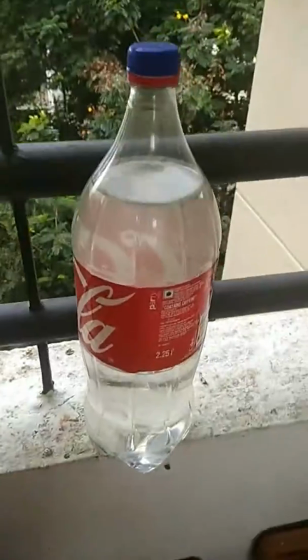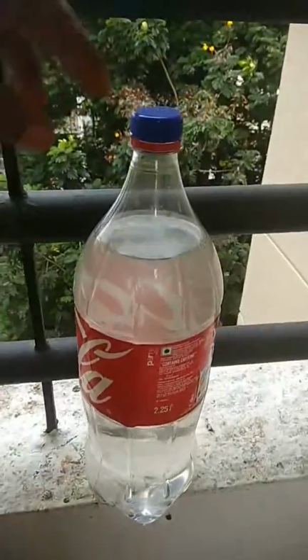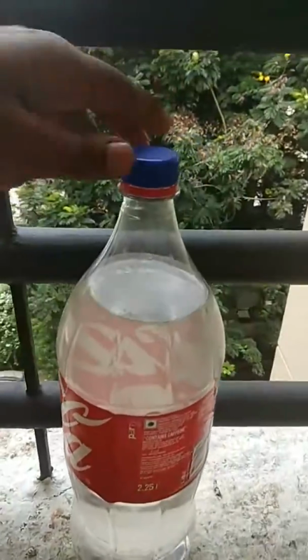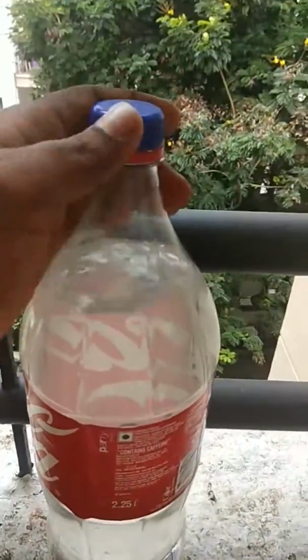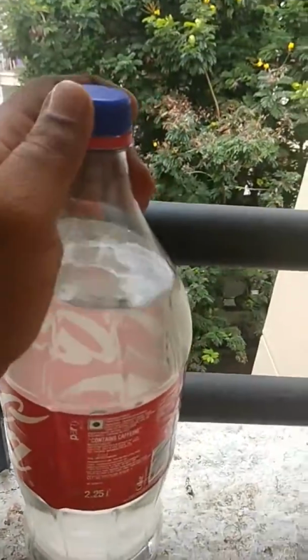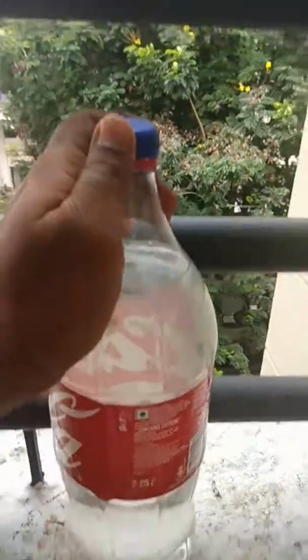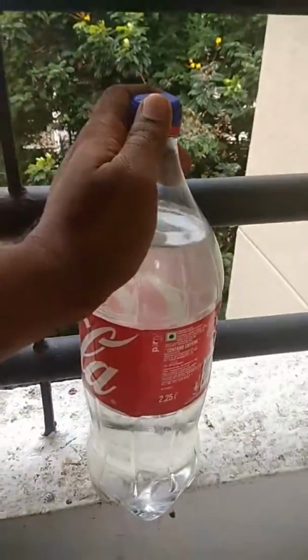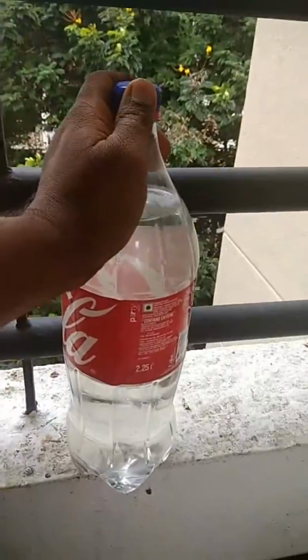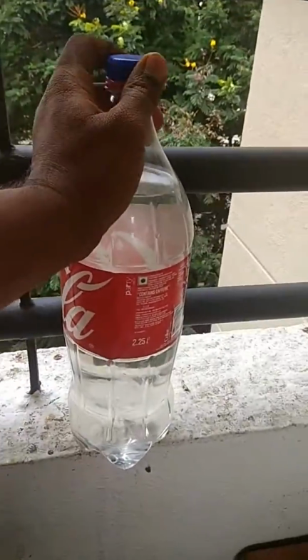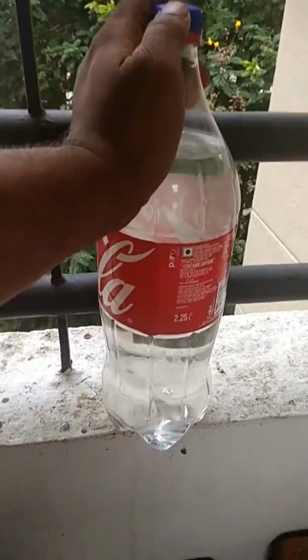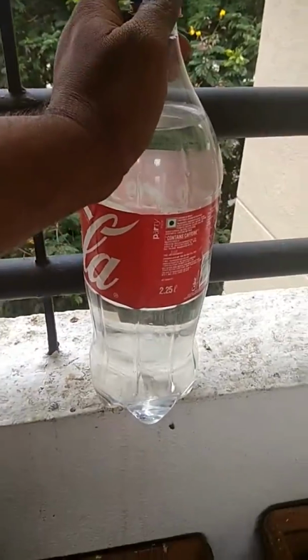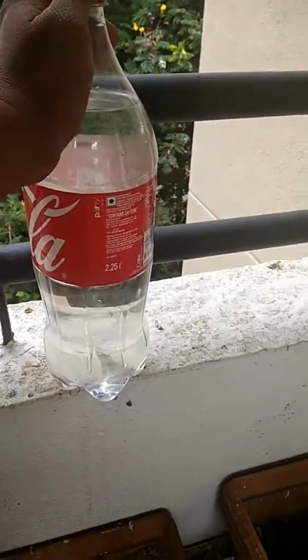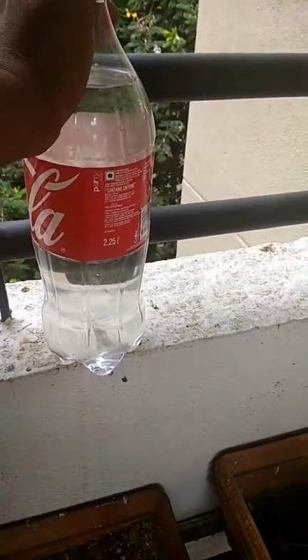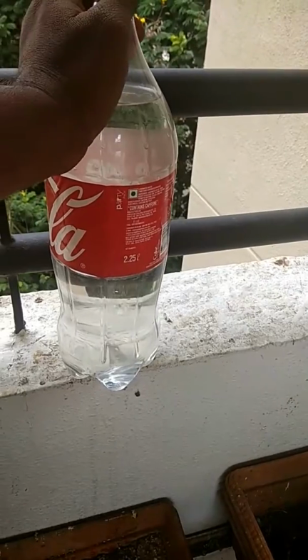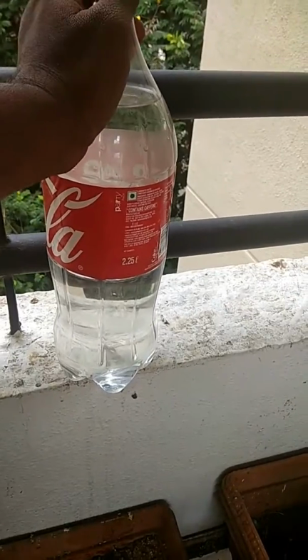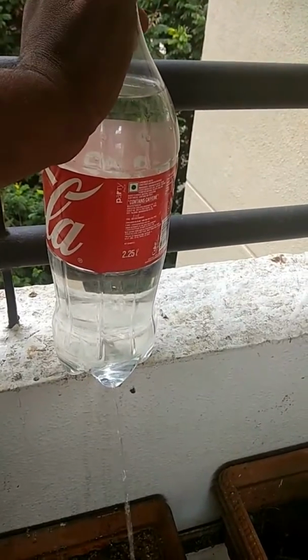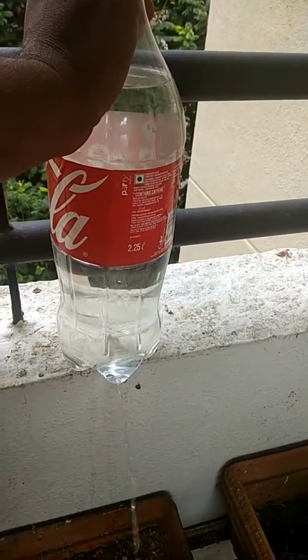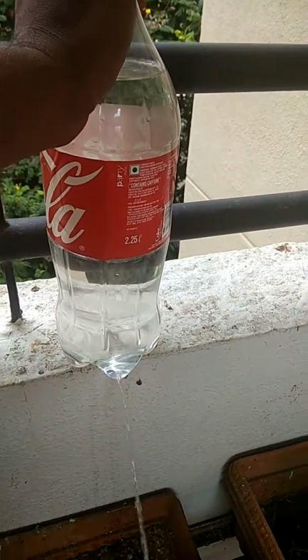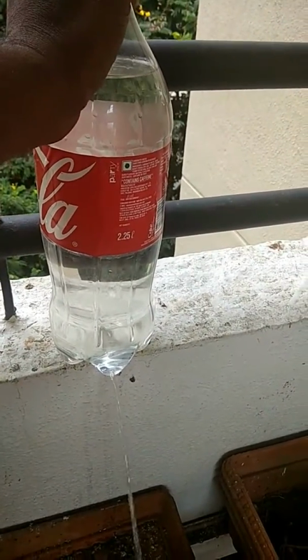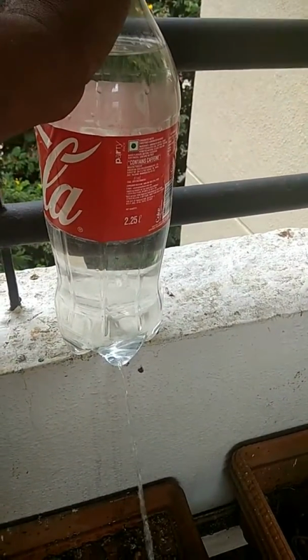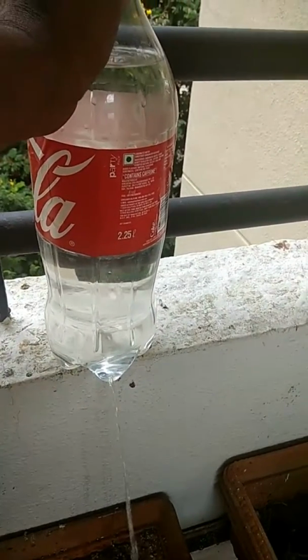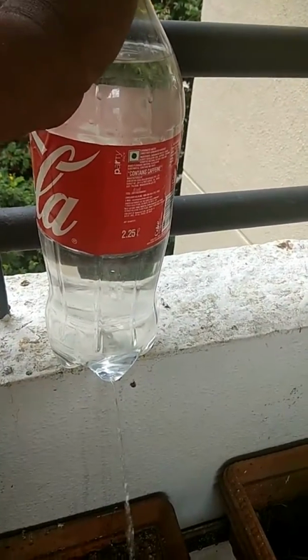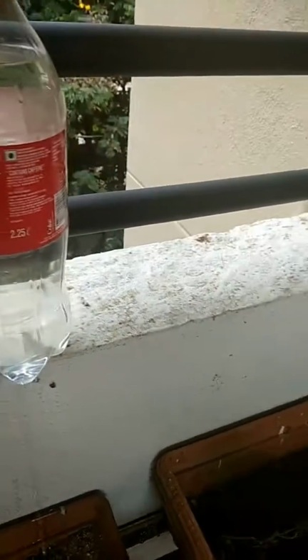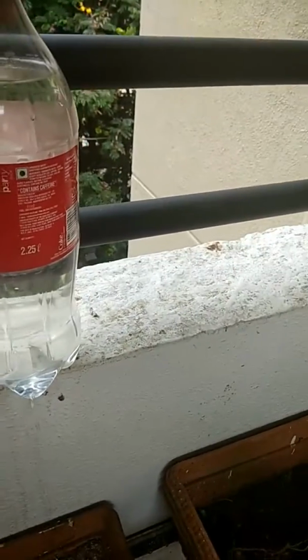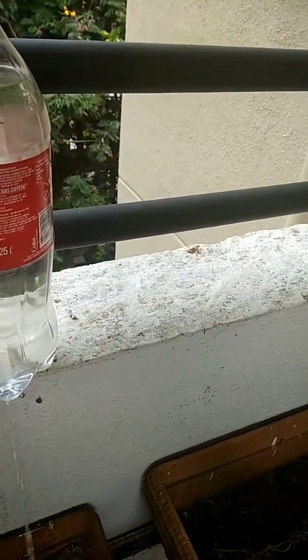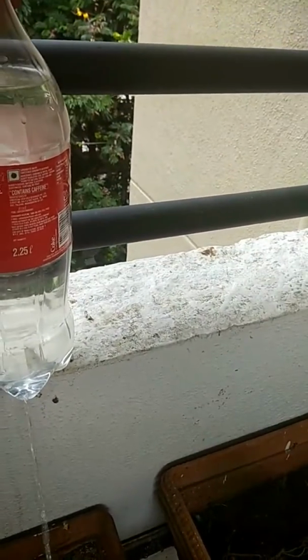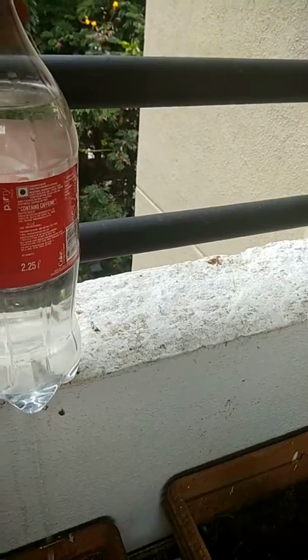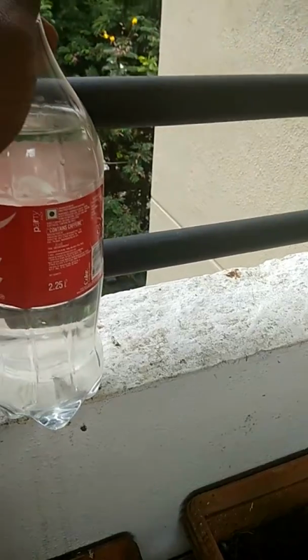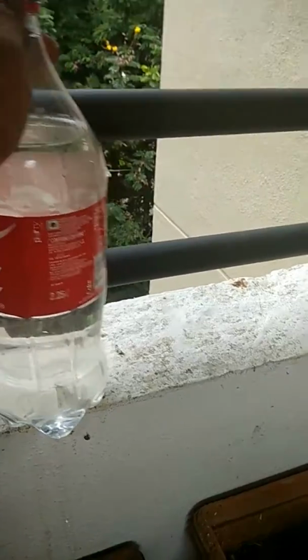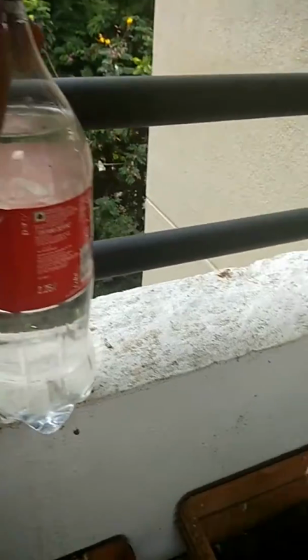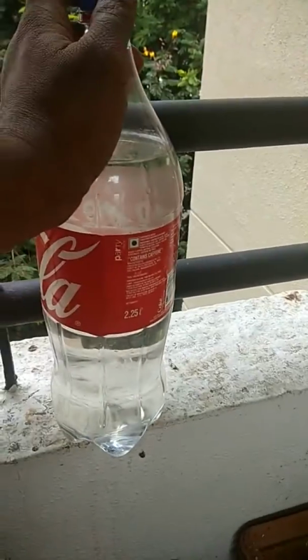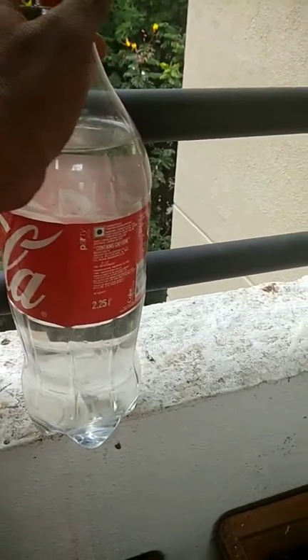So the simple technology used here is like, if I open the cap, the water then starts releasing just like a tap.